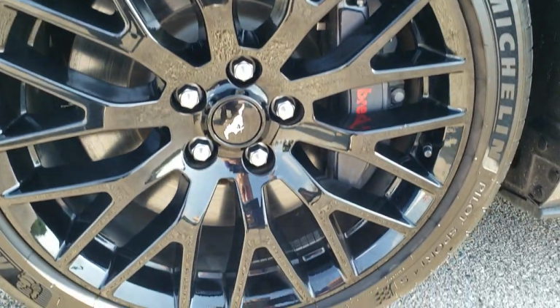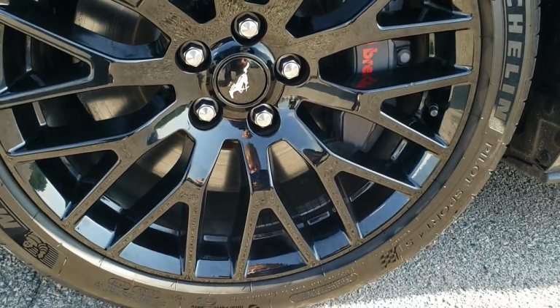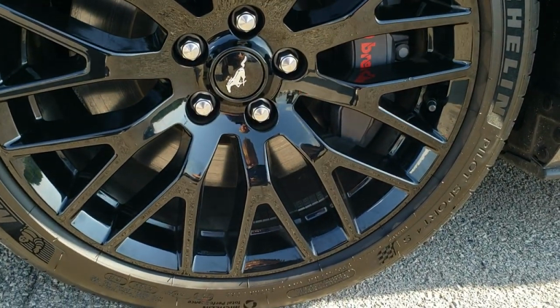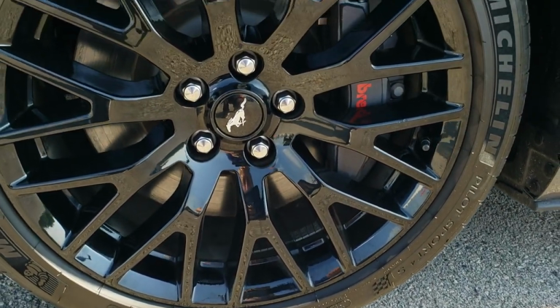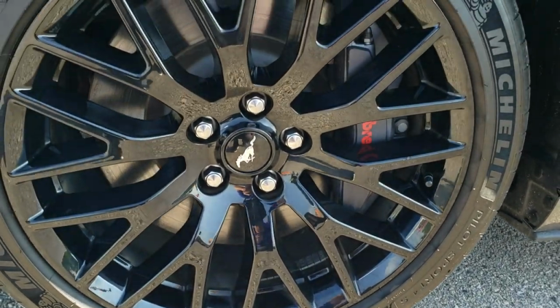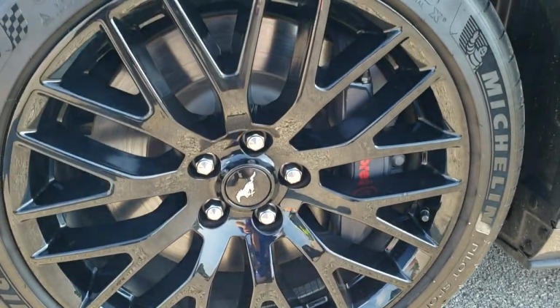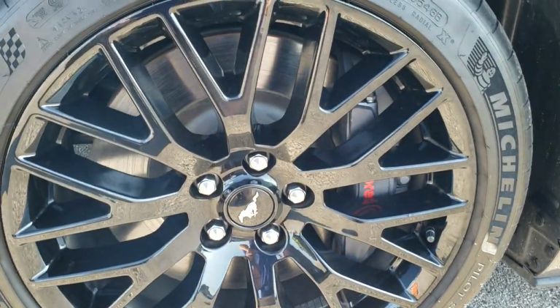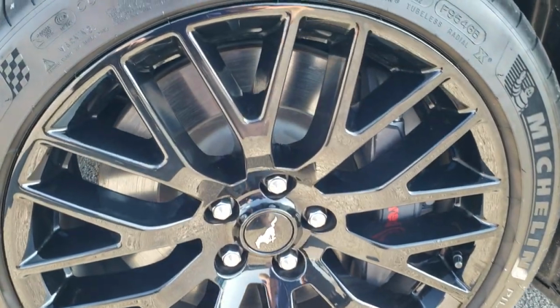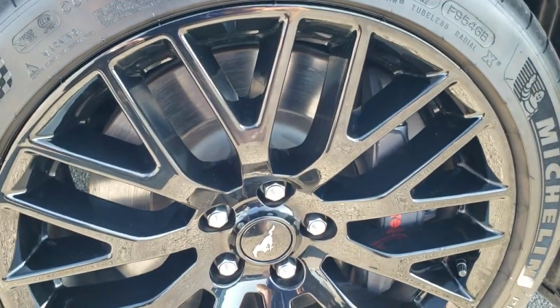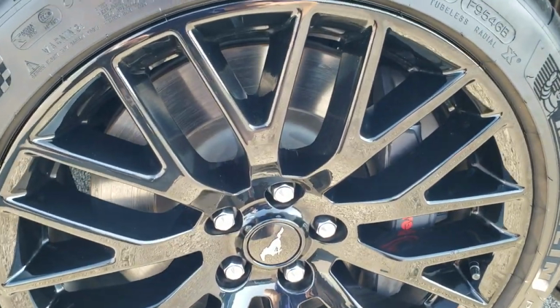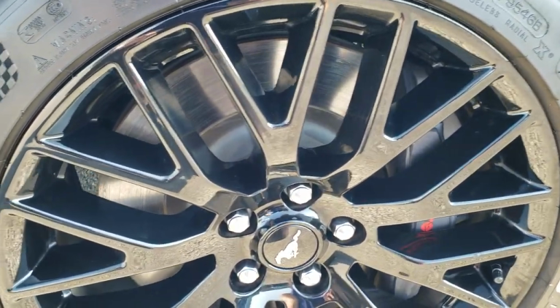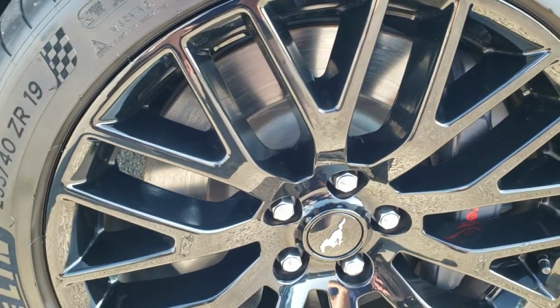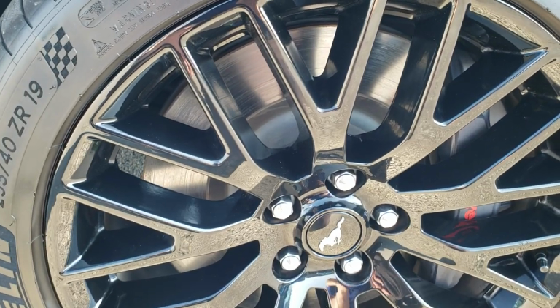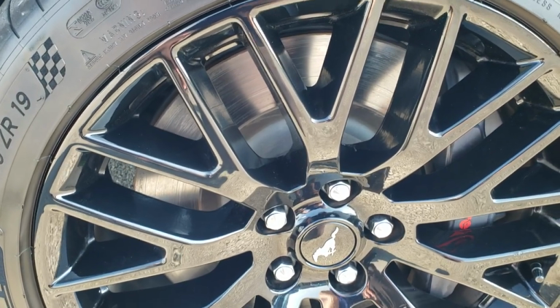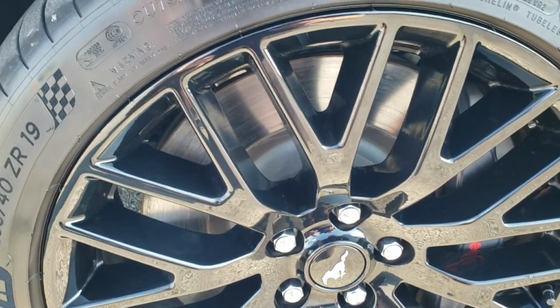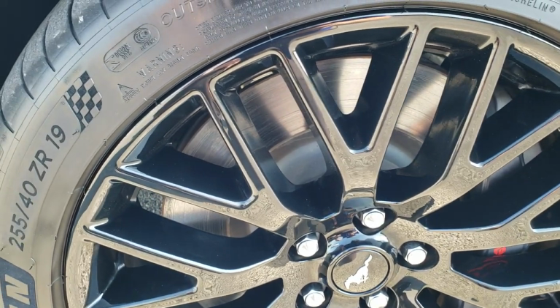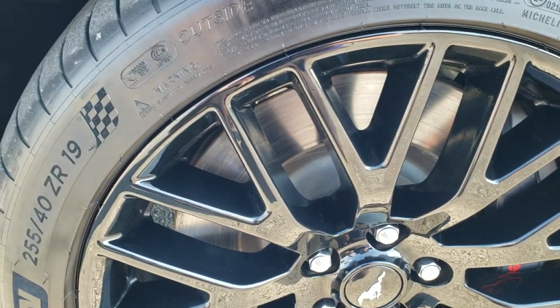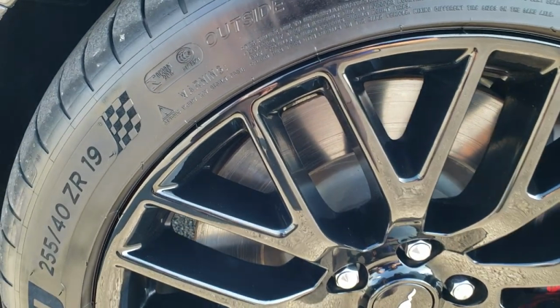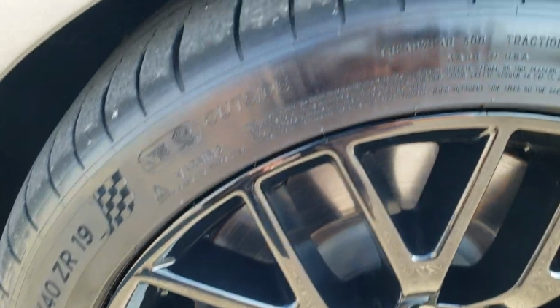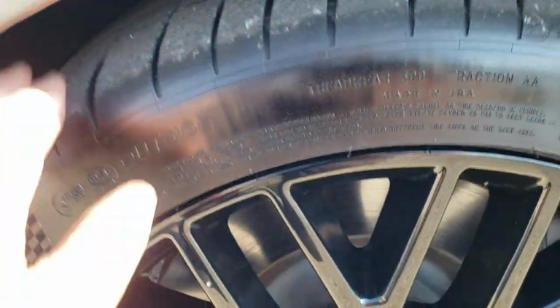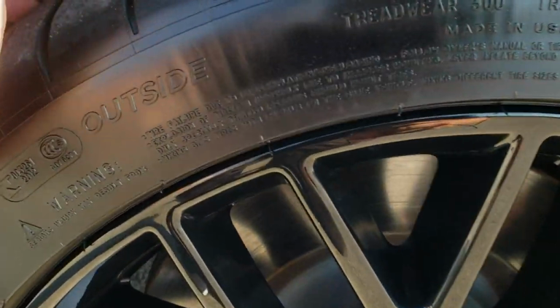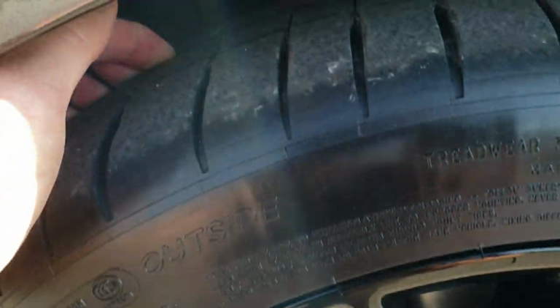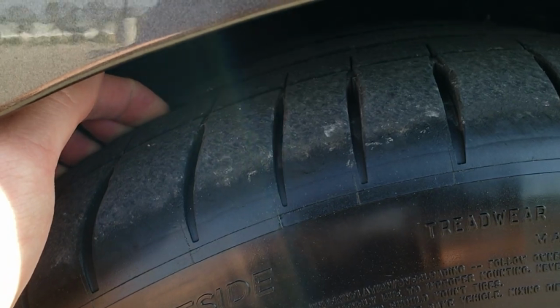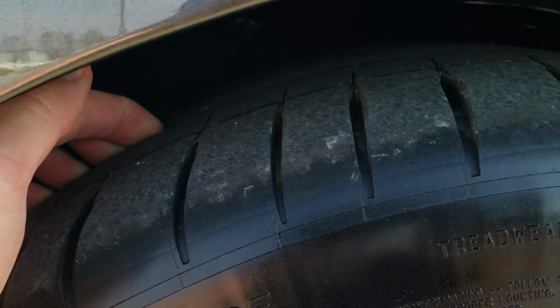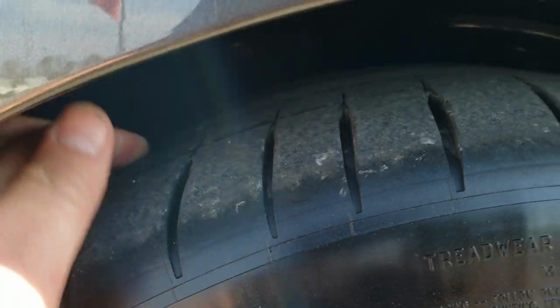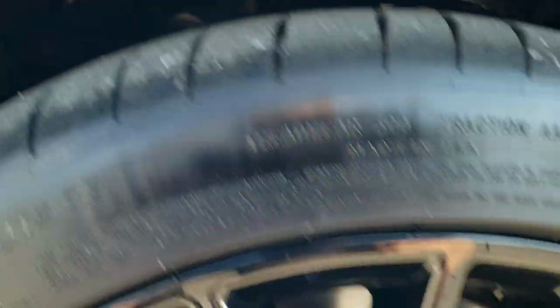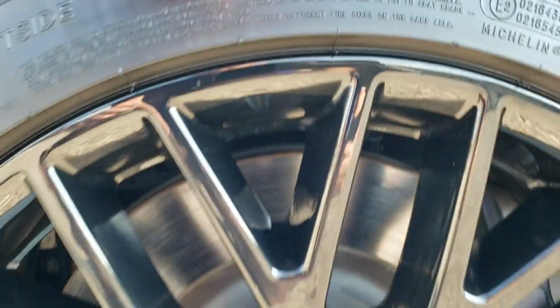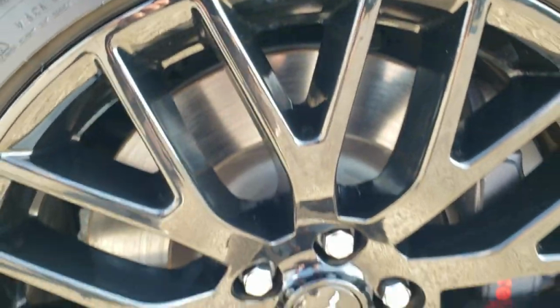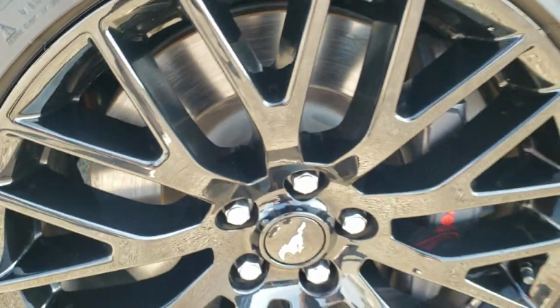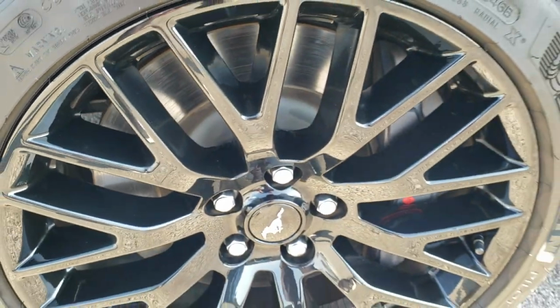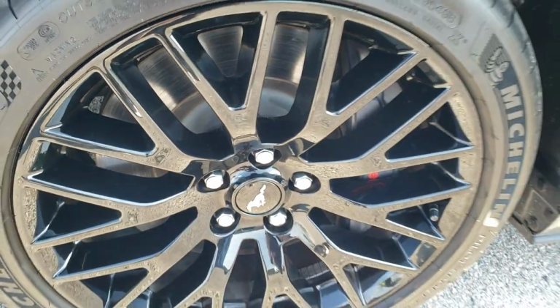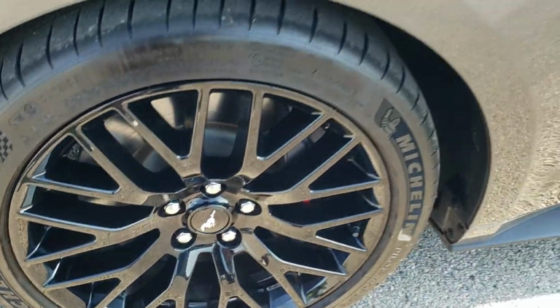It comes with the 19-inch painted alloy rims, the Brembo front brakes, Michelin Pilot Sport 255/40 ZR19 tires. These tires have just about all the tread left on them — I'd say 80 to 90 percent.